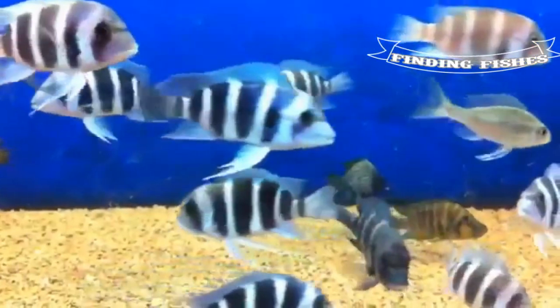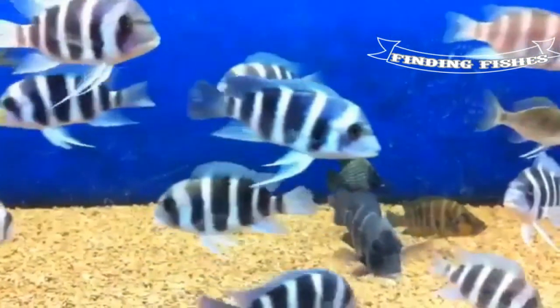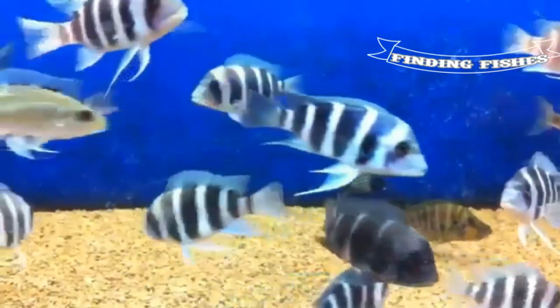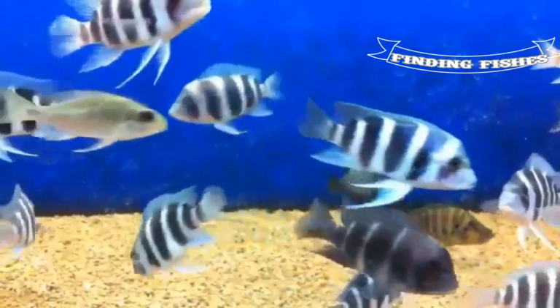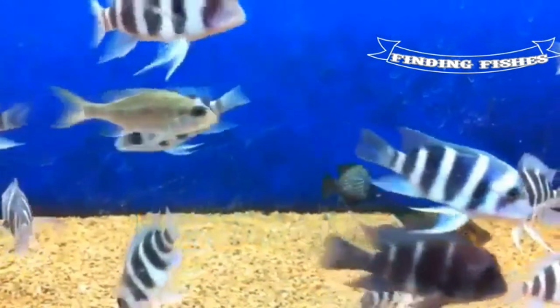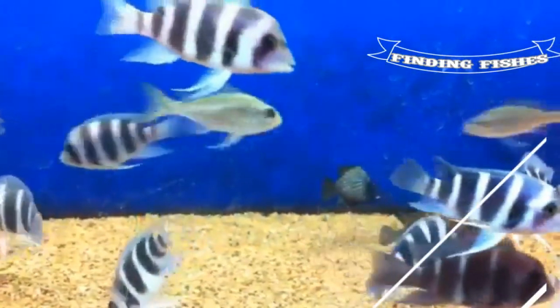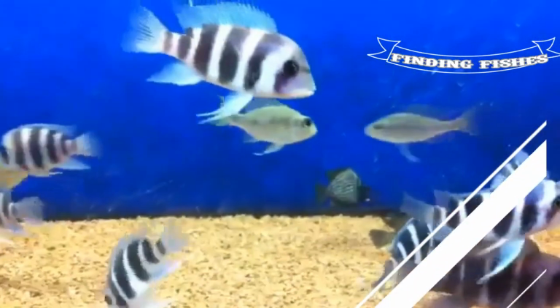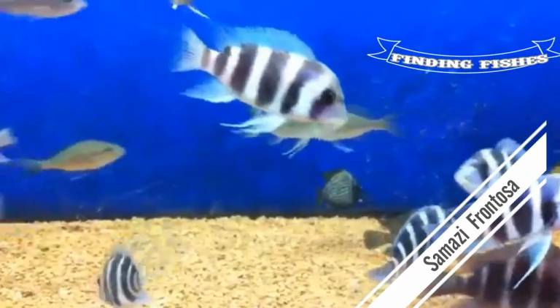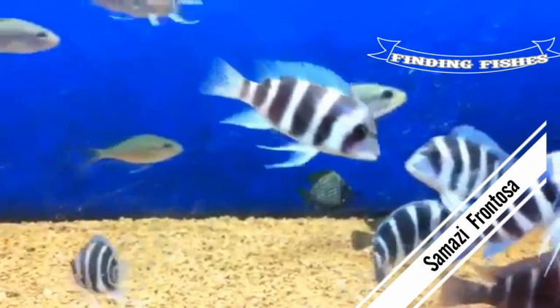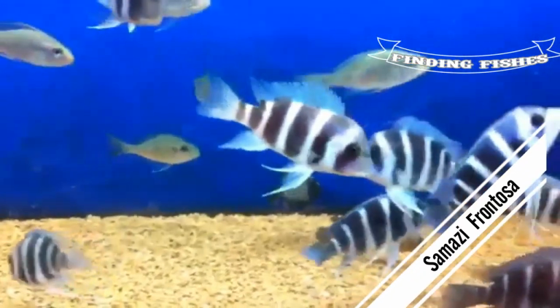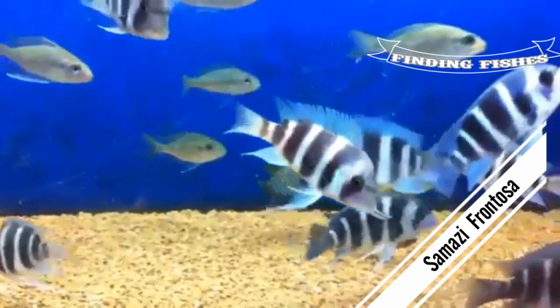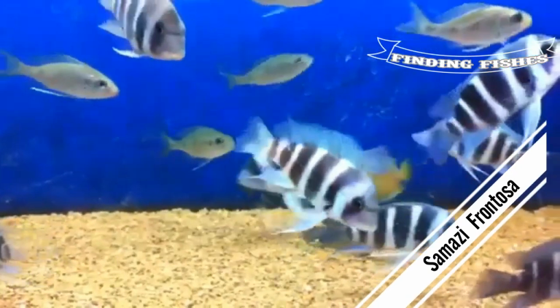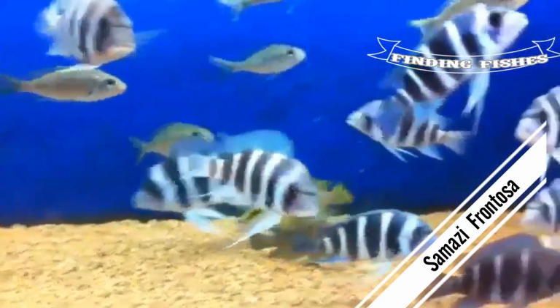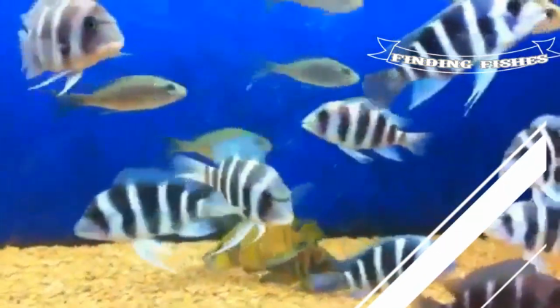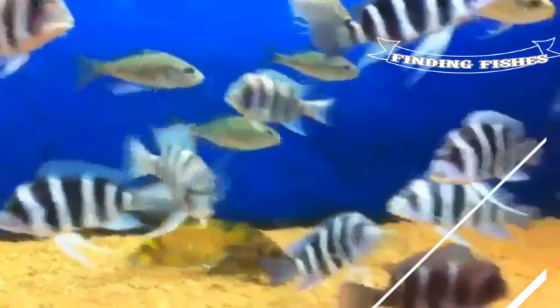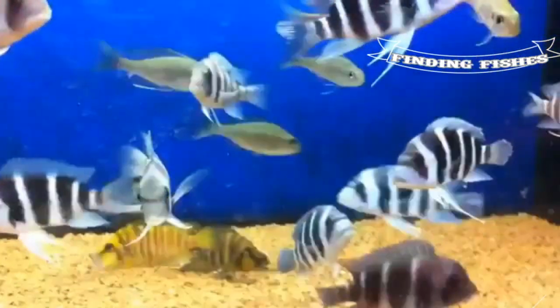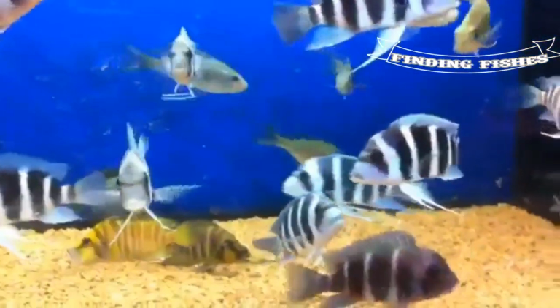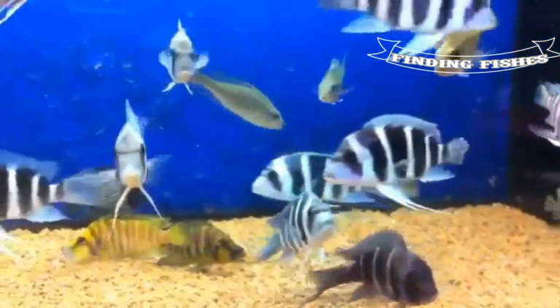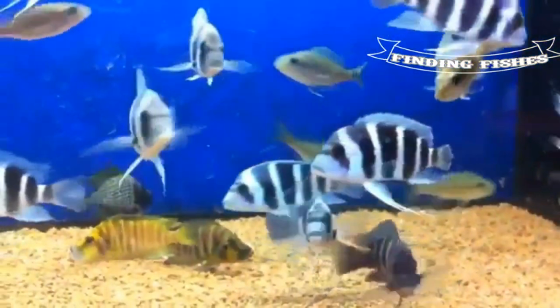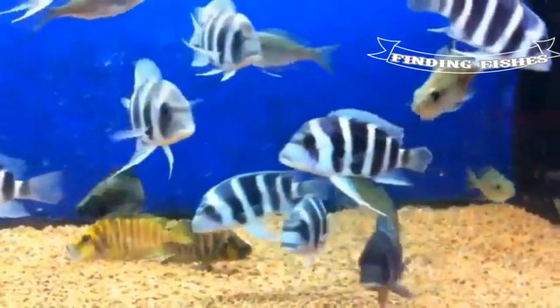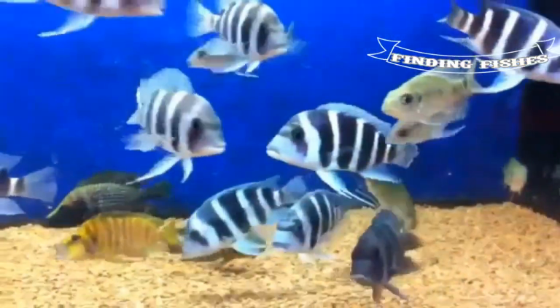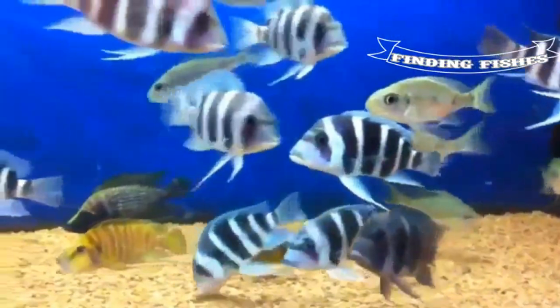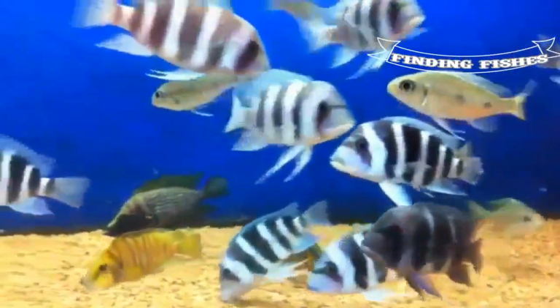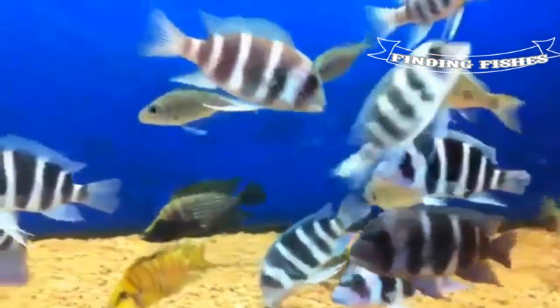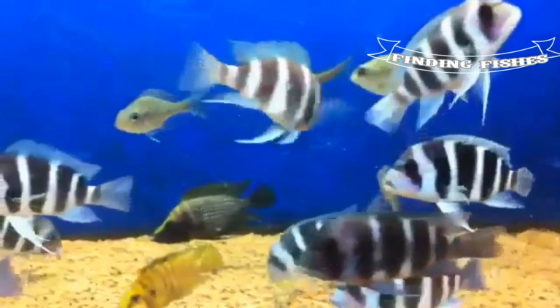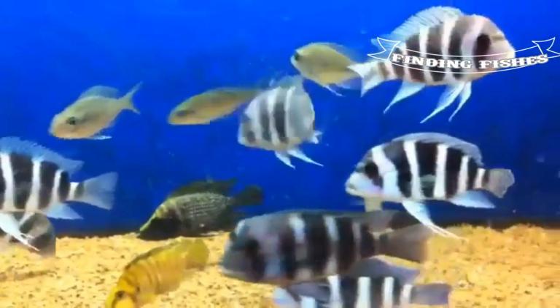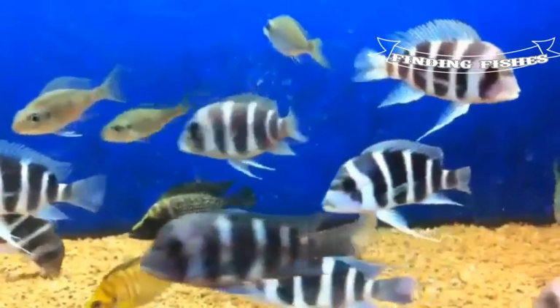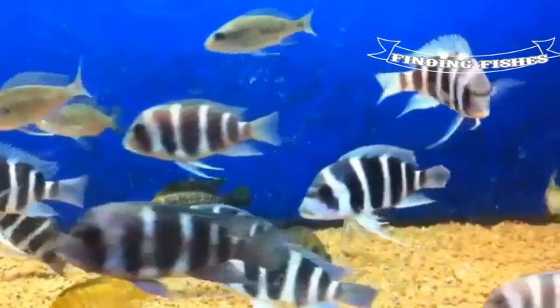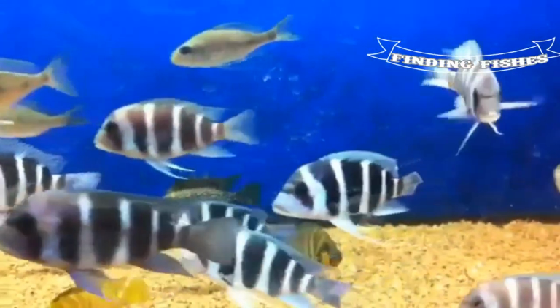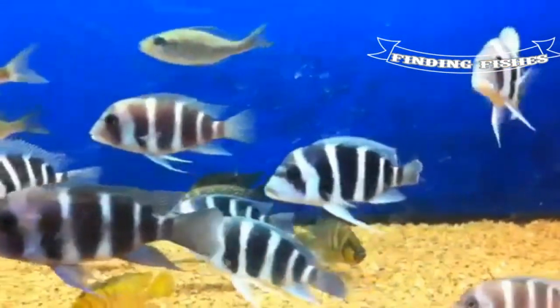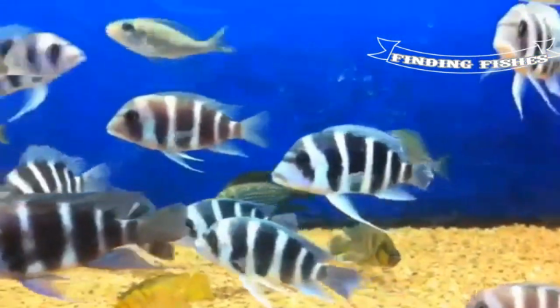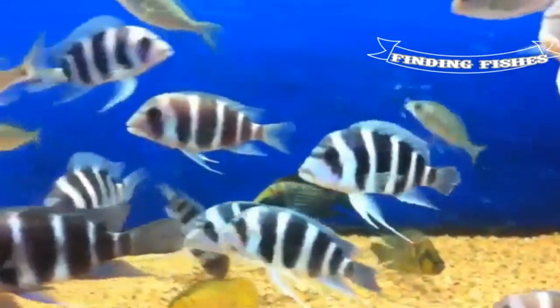Next on the list is the Somazi Frontosa. This variety has a high body, but varies in color between the male and female. The male has nice blues, while the female has none or very little. They are also more difficult to breed.